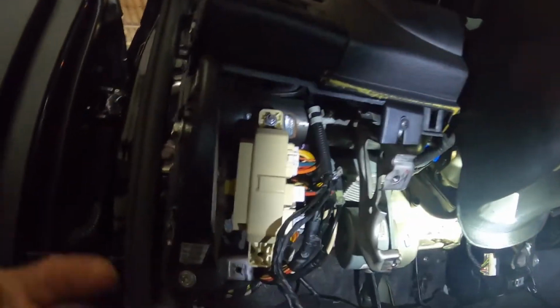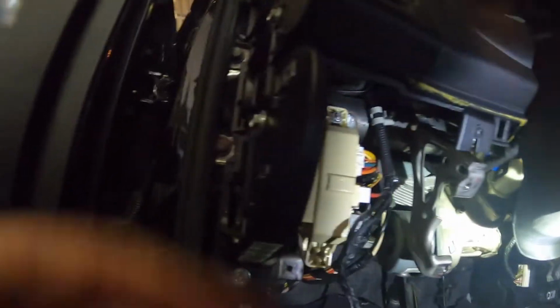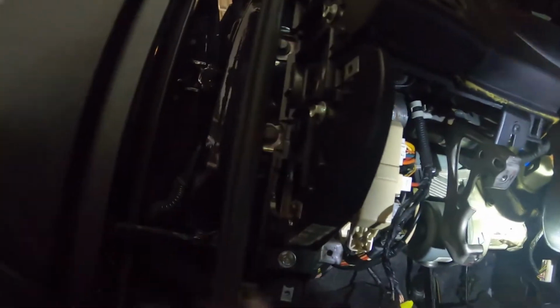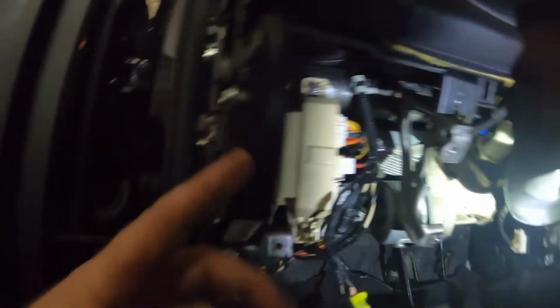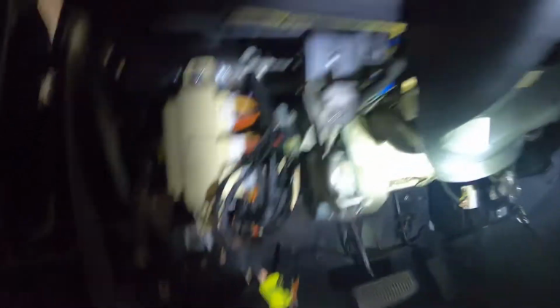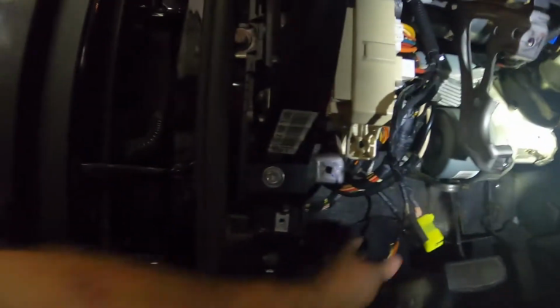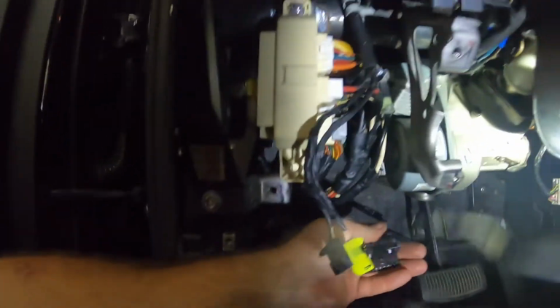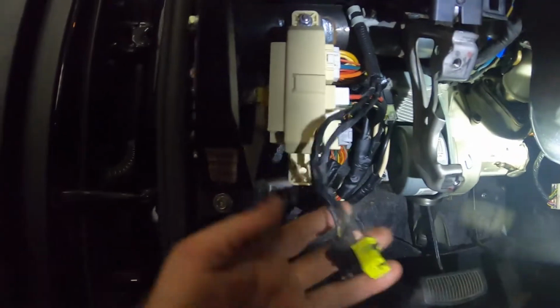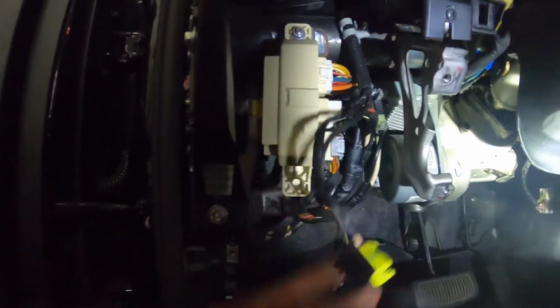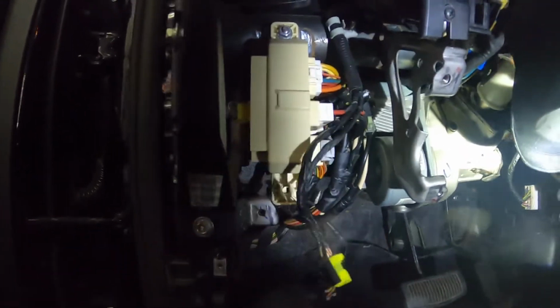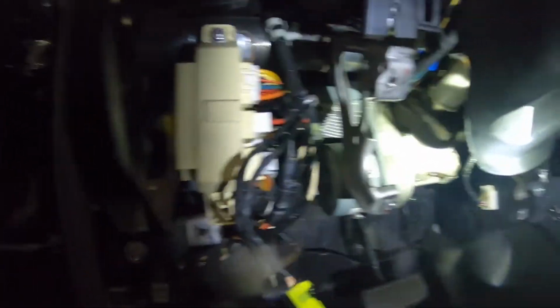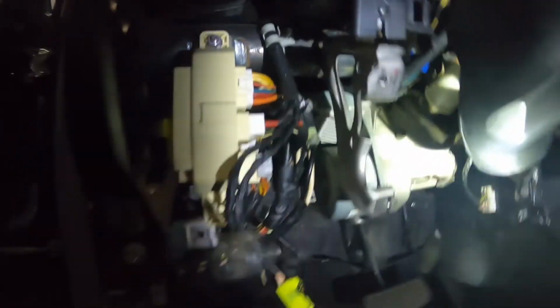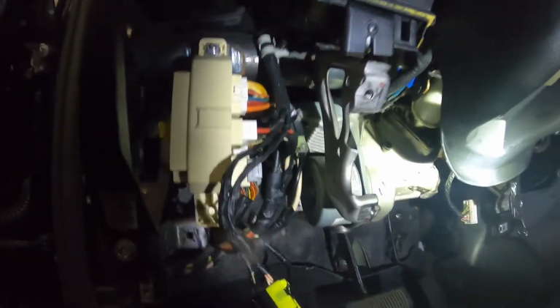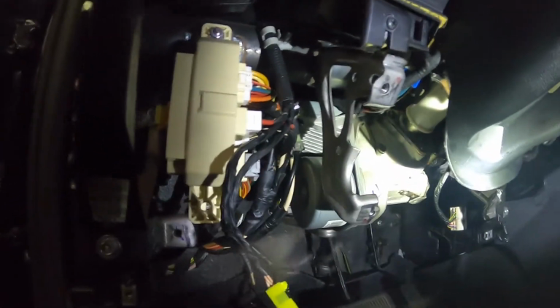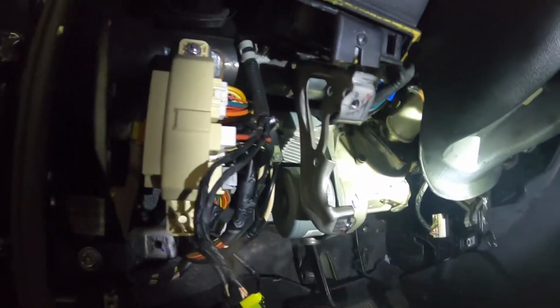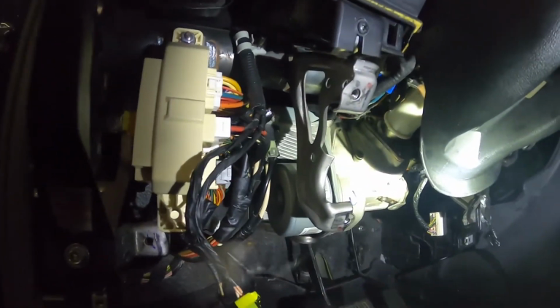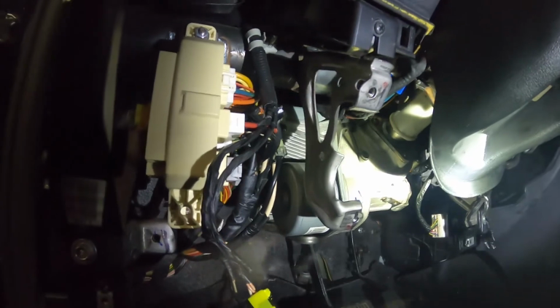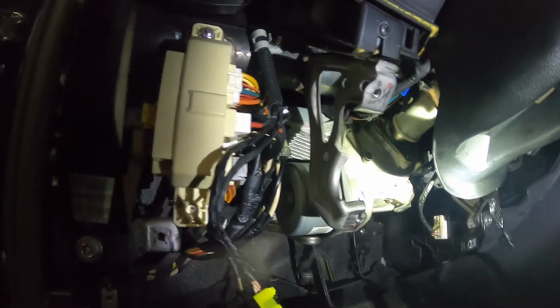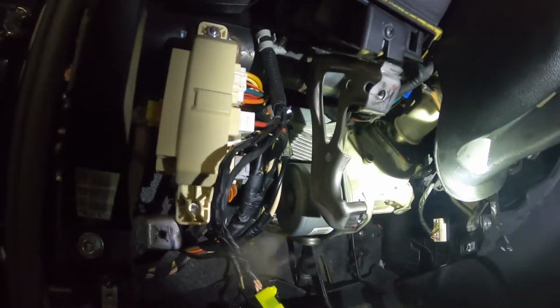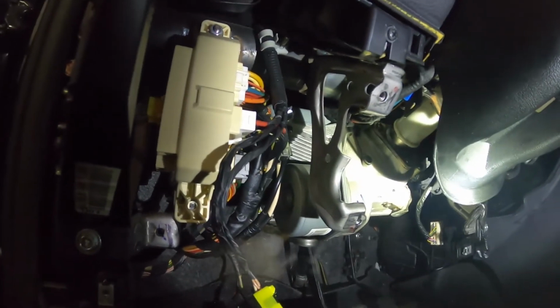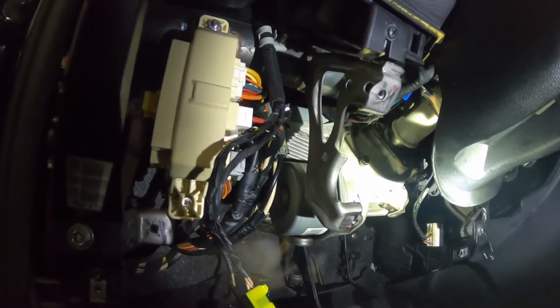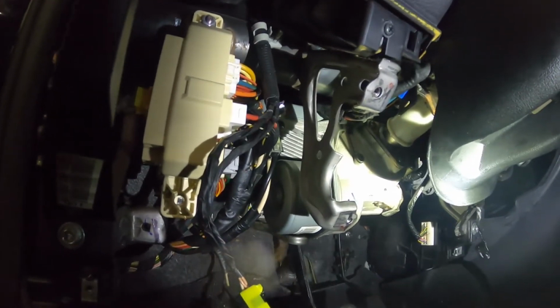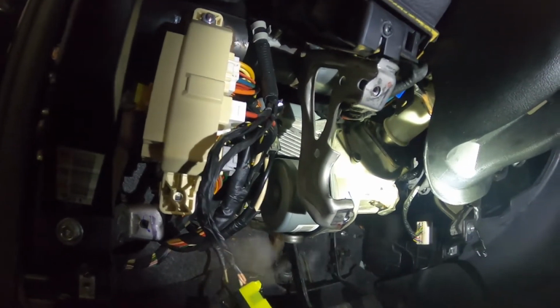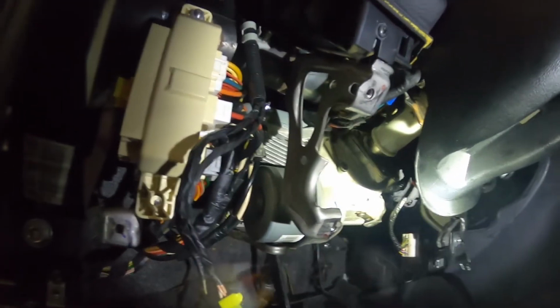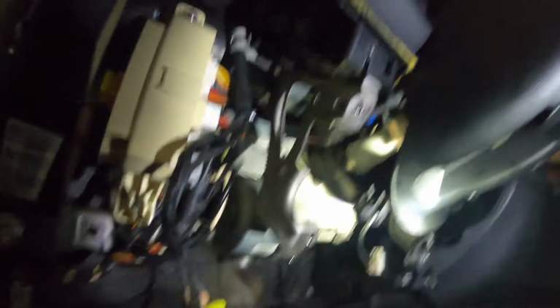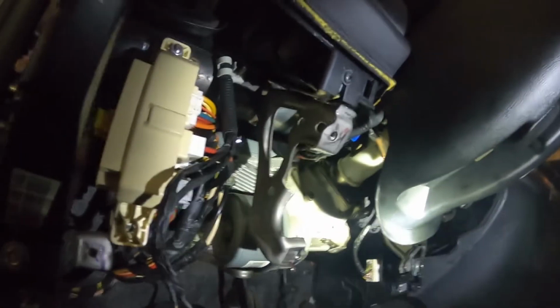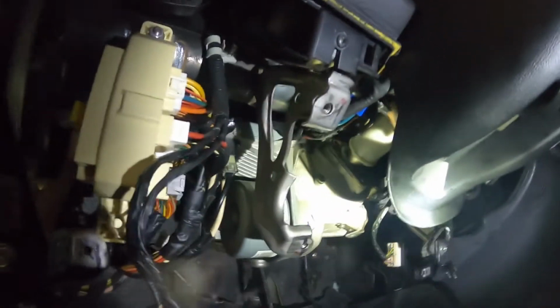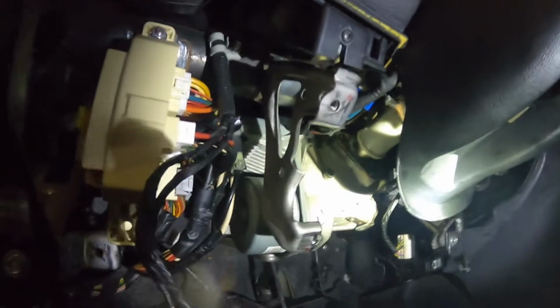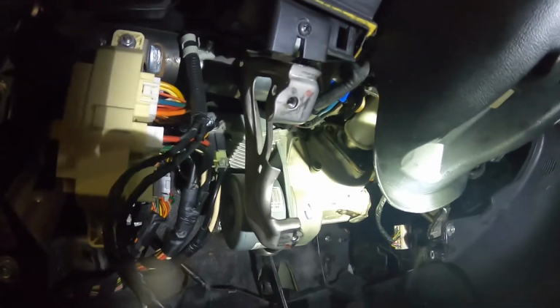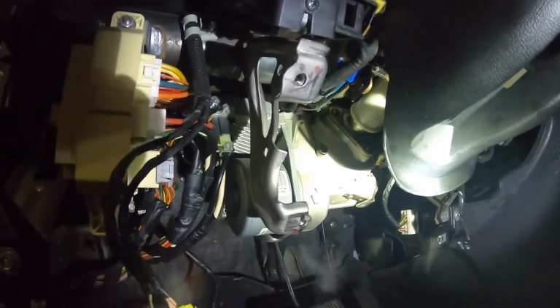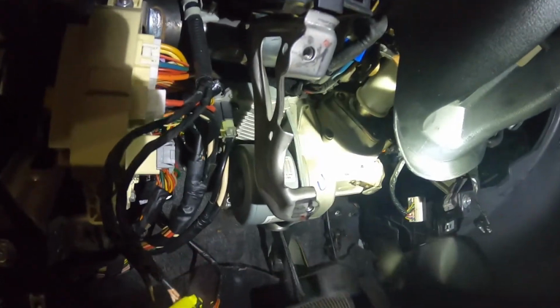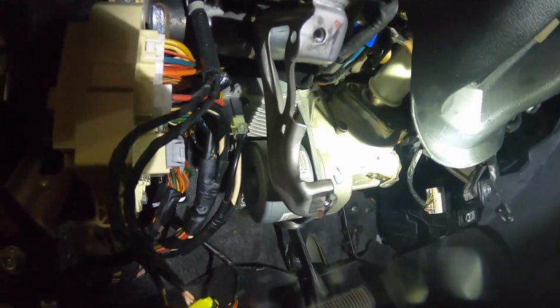Then slap it back together and you're on your way. This little panel comes off with two screws — OBD2 connector and two connectors for the switches on the side. This is about a 30 to 45 minute job. Any questions or comments, please feel free to let me know.